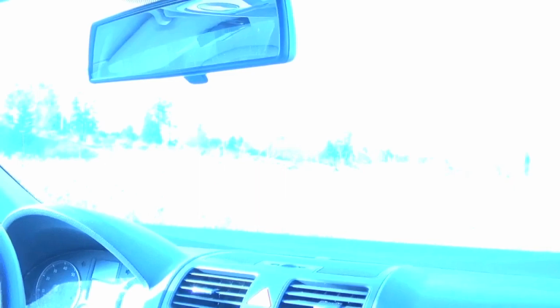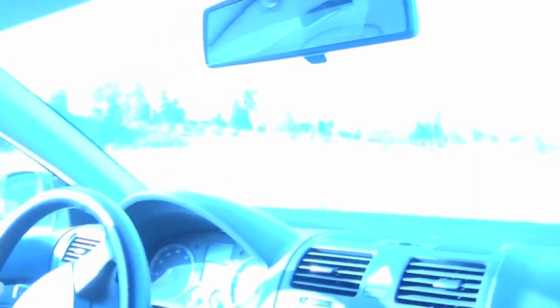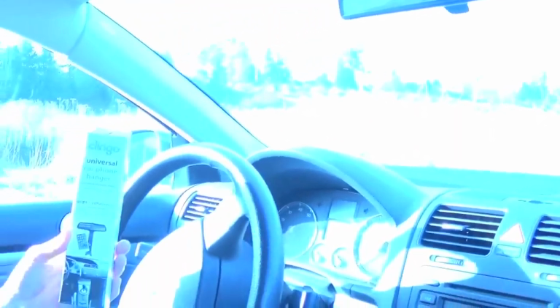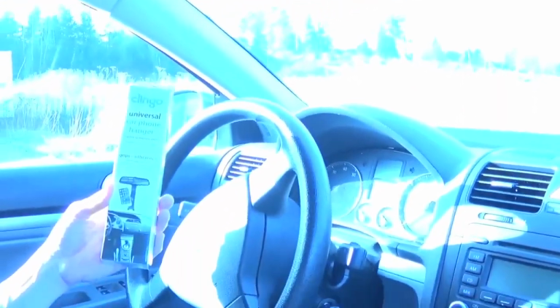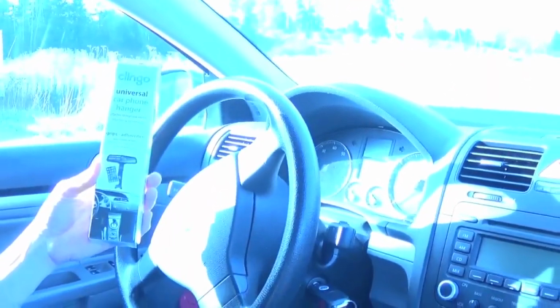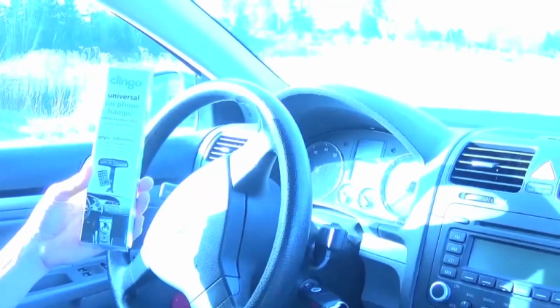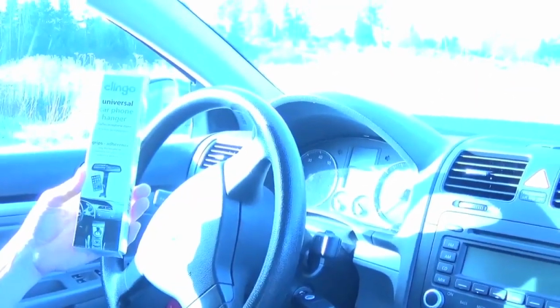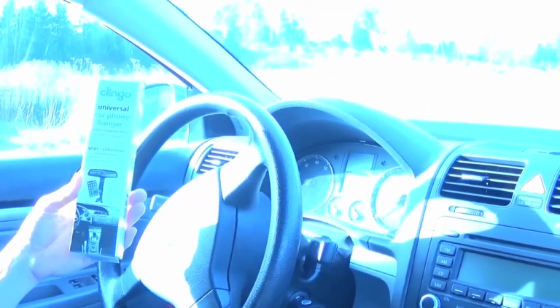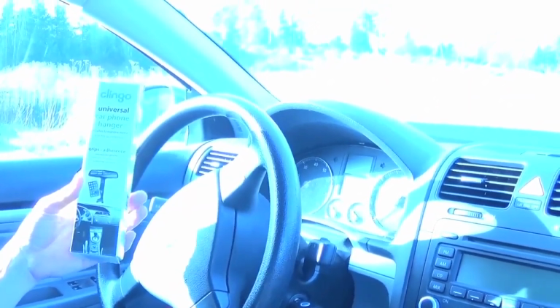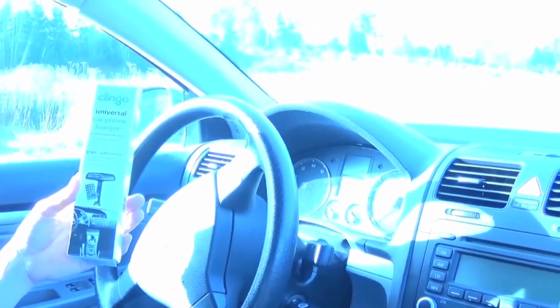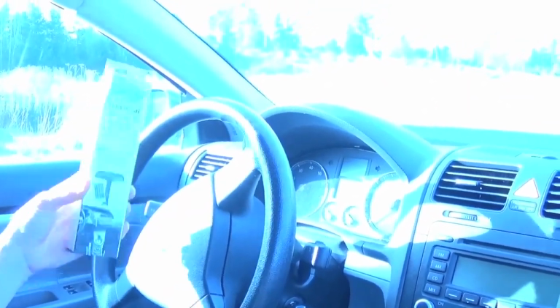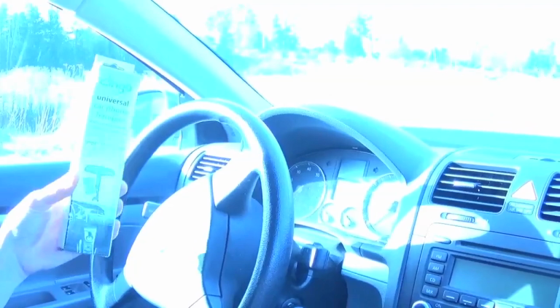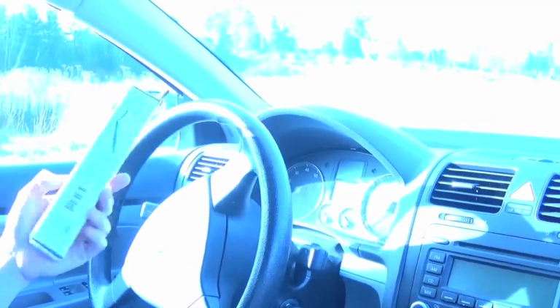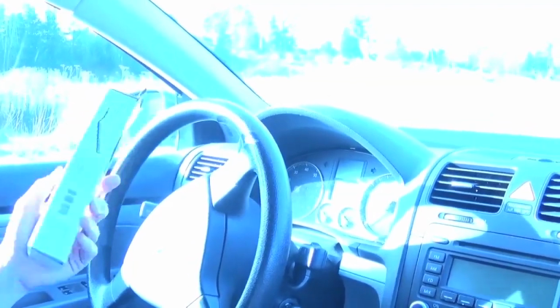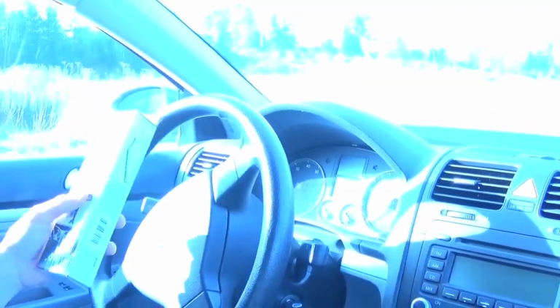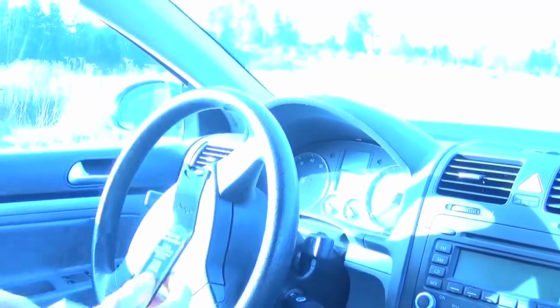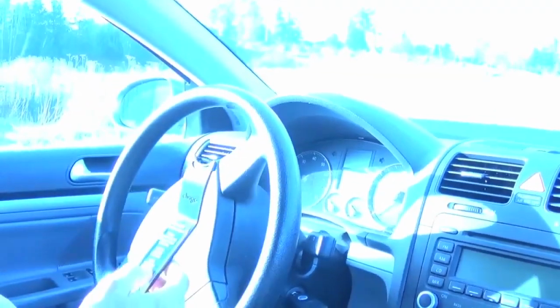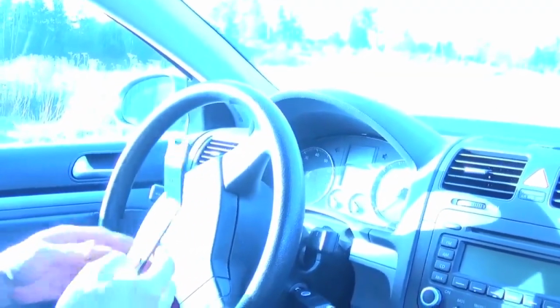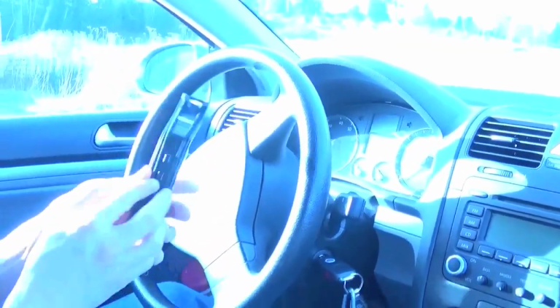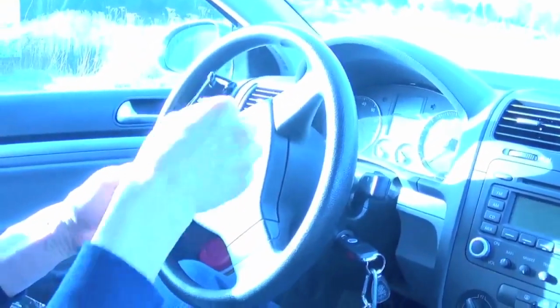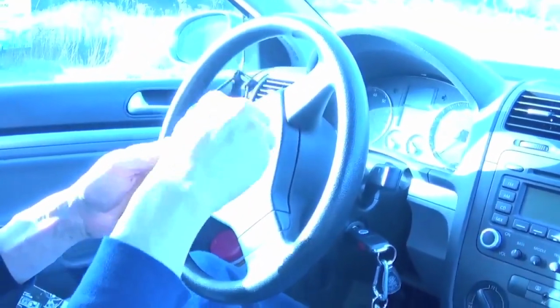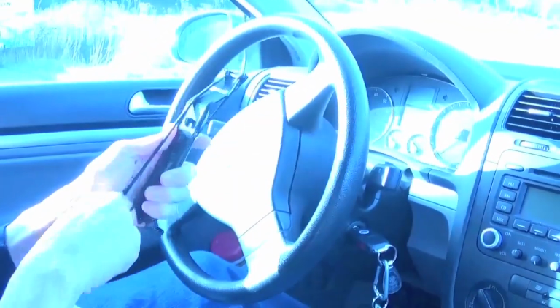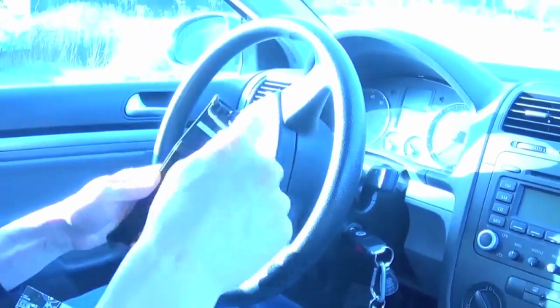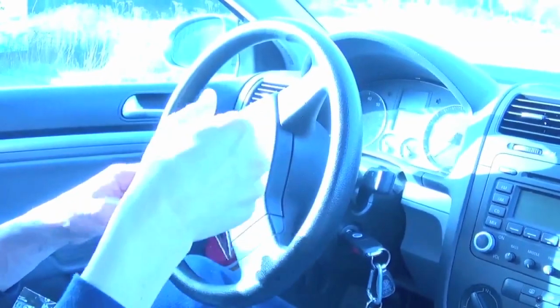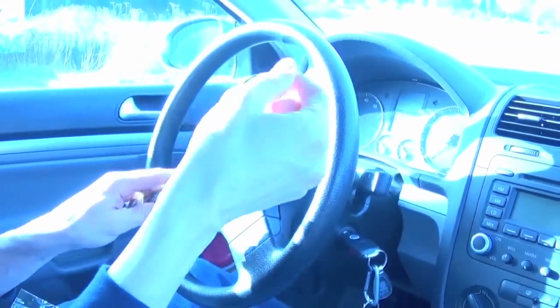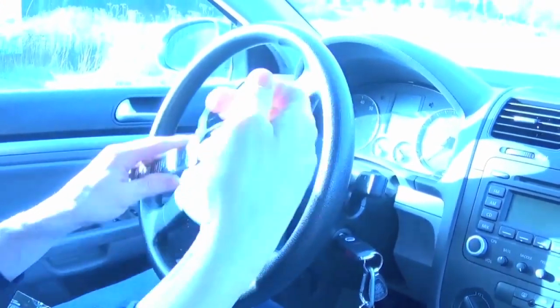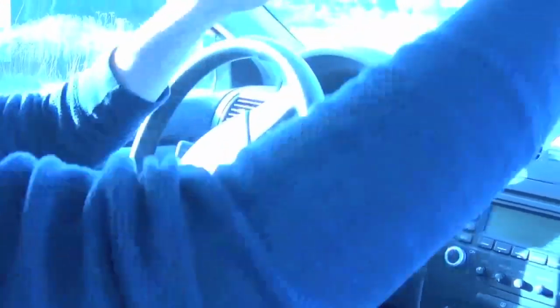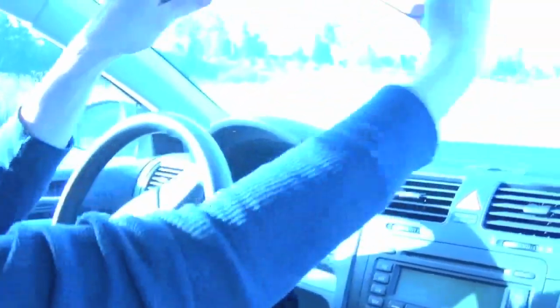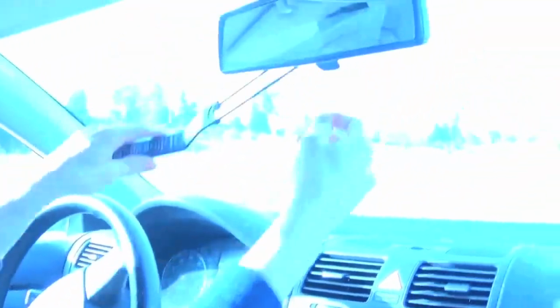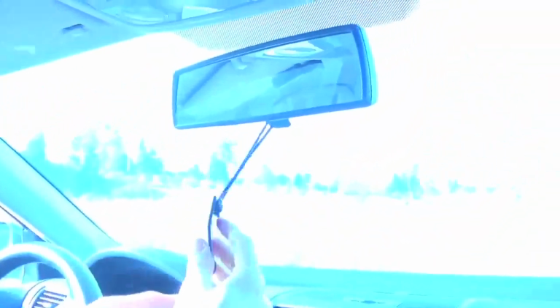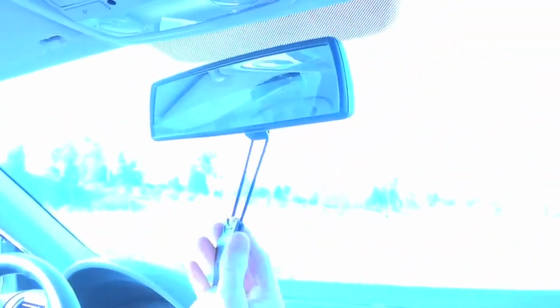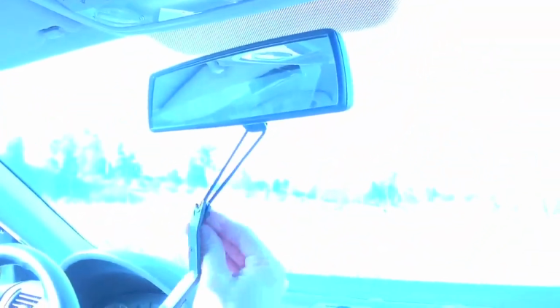This is the Klingo Universal Car Phone Hanger, a new product from Klingo. I wanted to give you a little walkthrough of what it's like. Pulled it out of the packaging and it's basically got this elastic strap. It goes right around your rear view mirror.